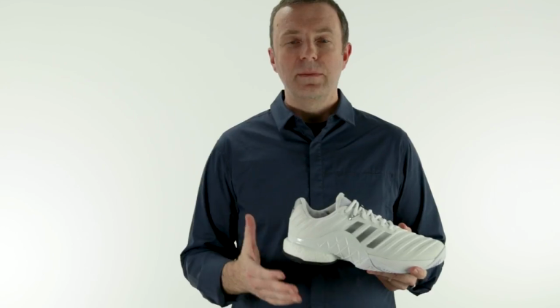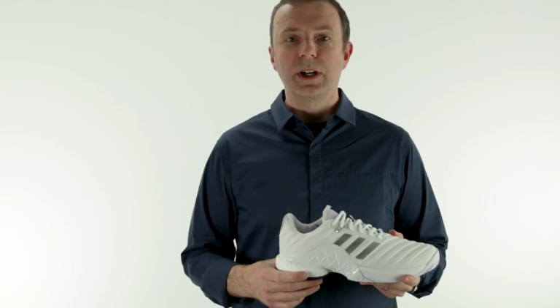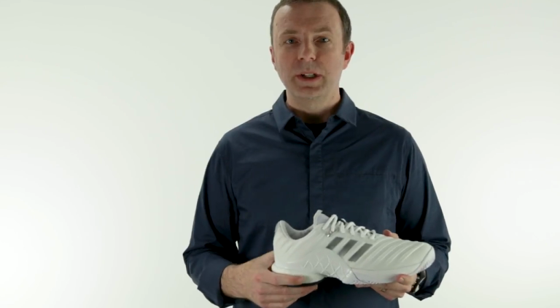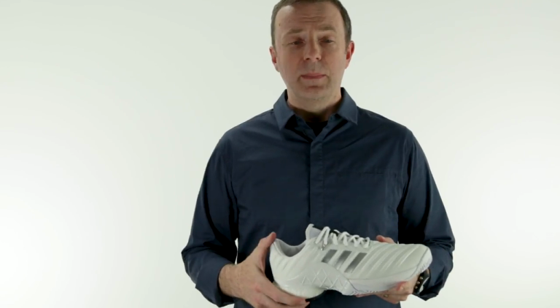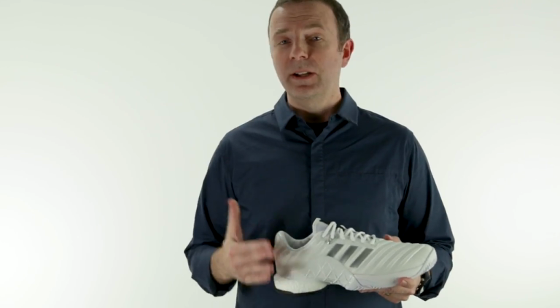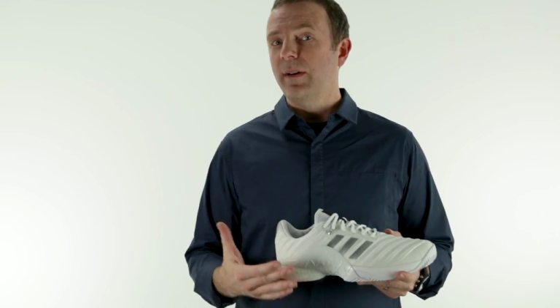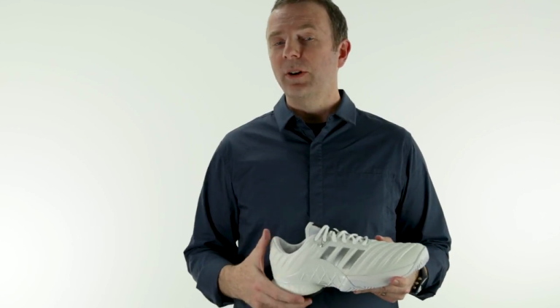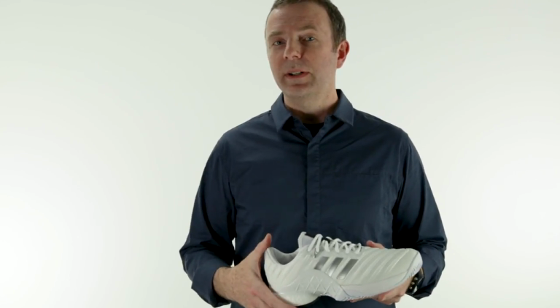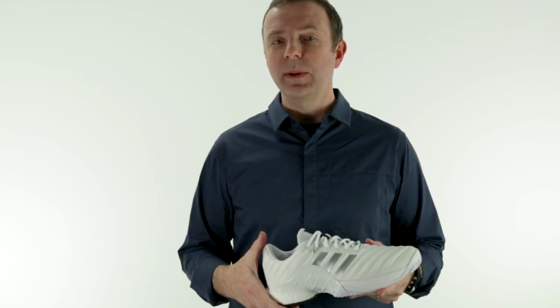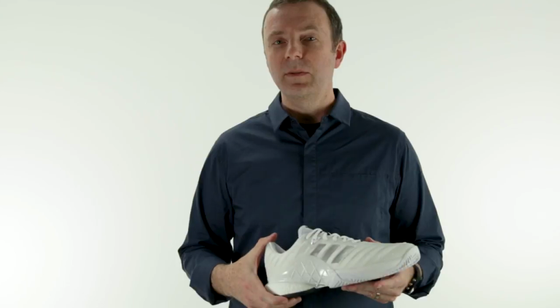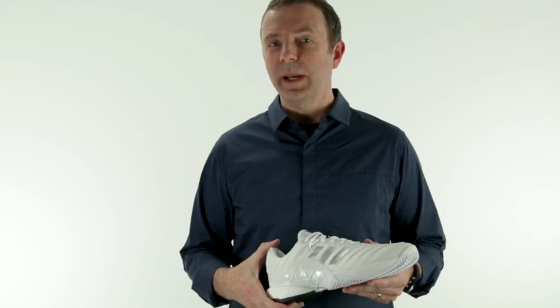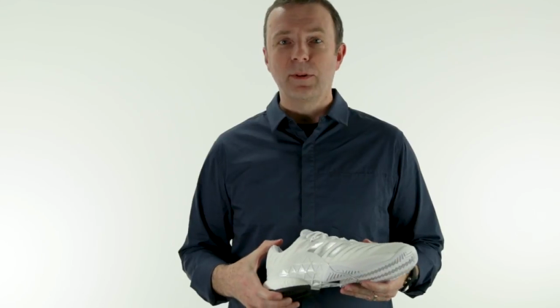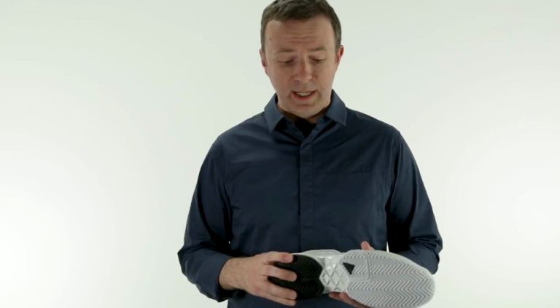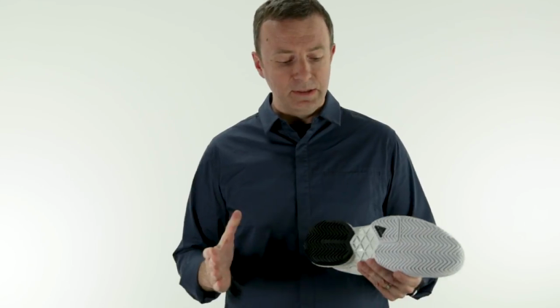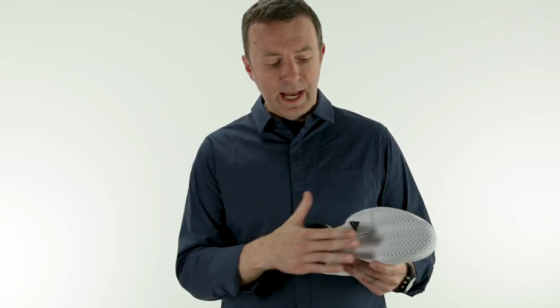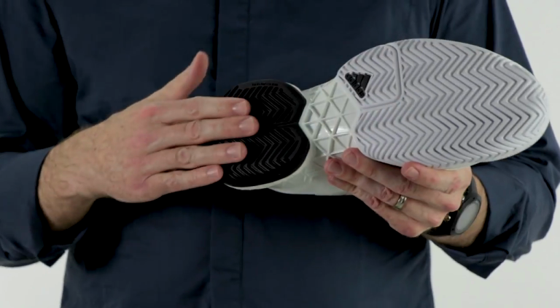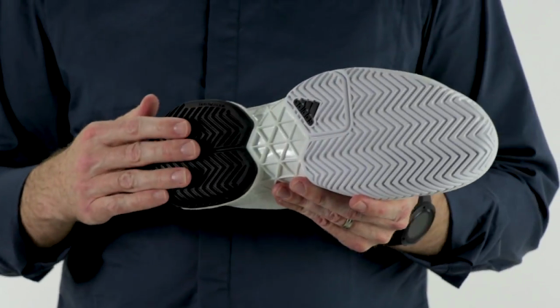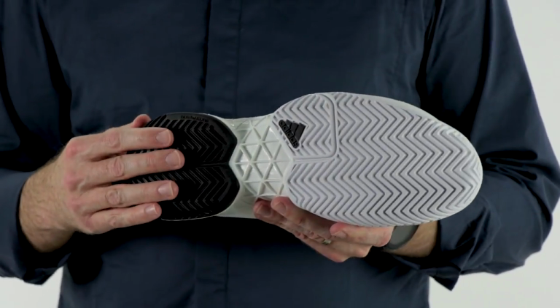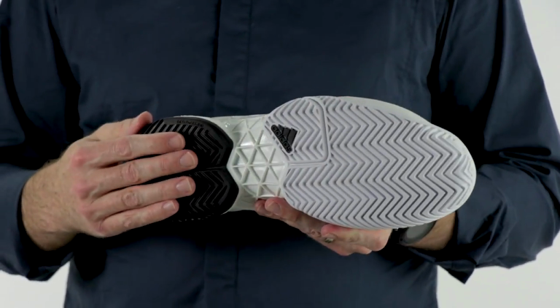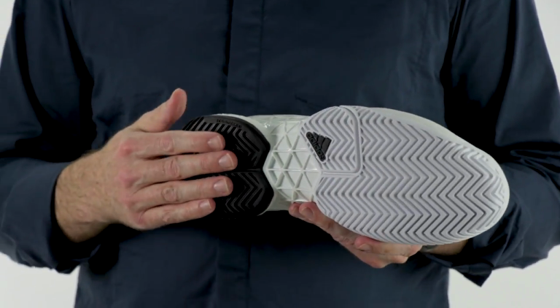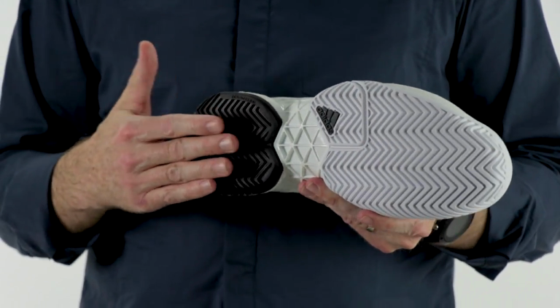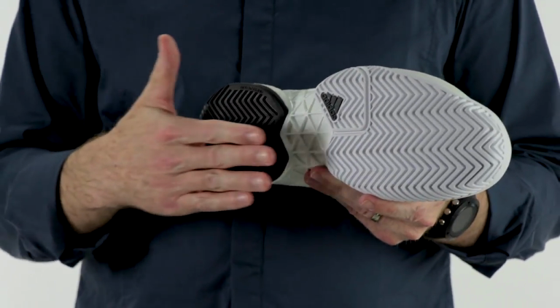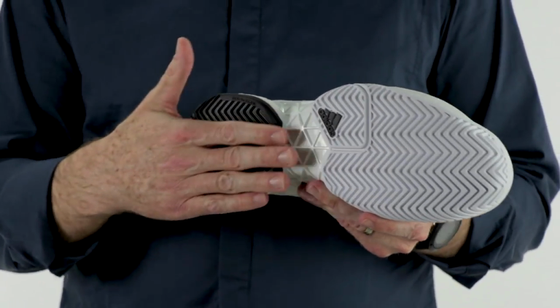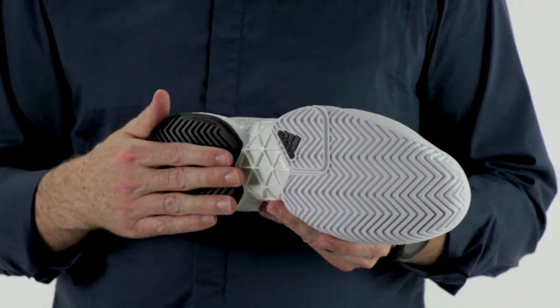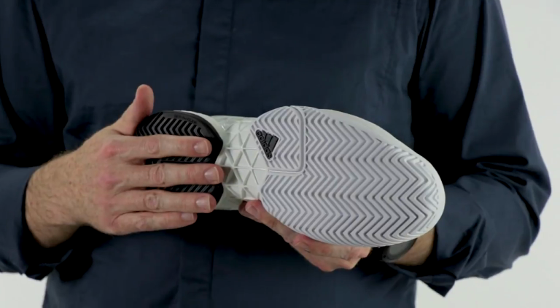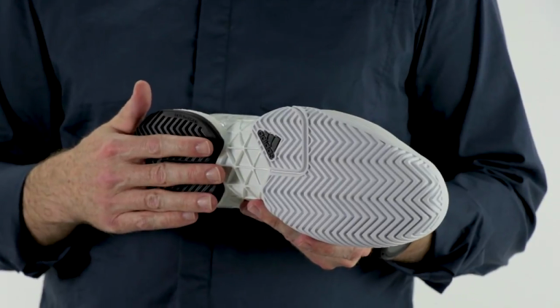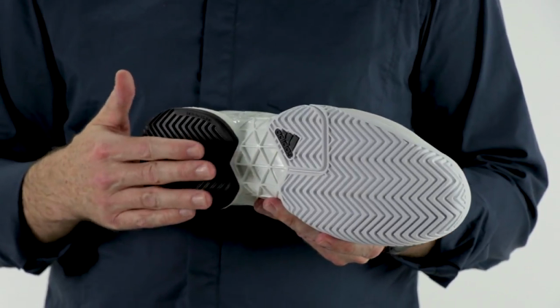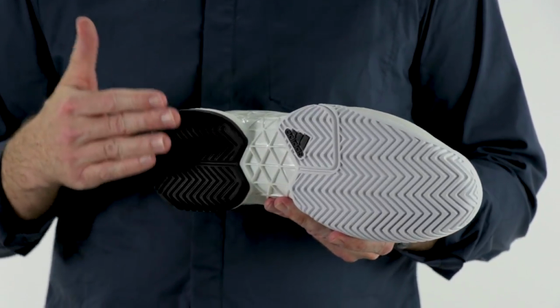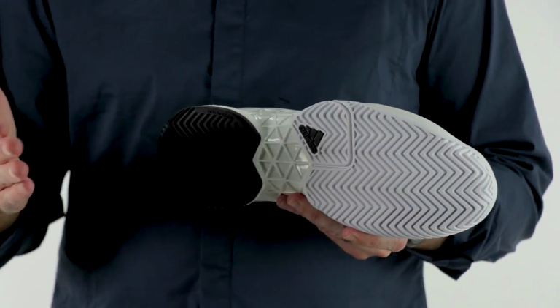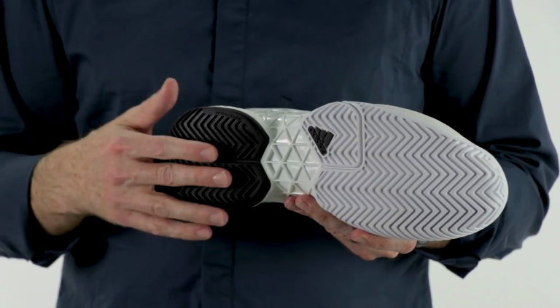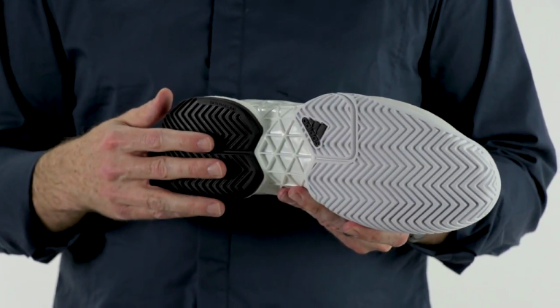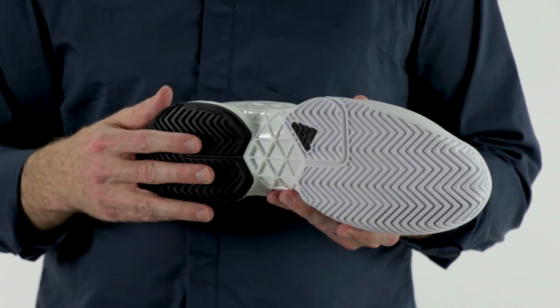It feels very cushy, but again, you still have all the durability and stability you've expected from barricades. On the outsole, you've still got the AttaWear outsole — it's a six-month outsole guarantee, just like all the other barricades have.